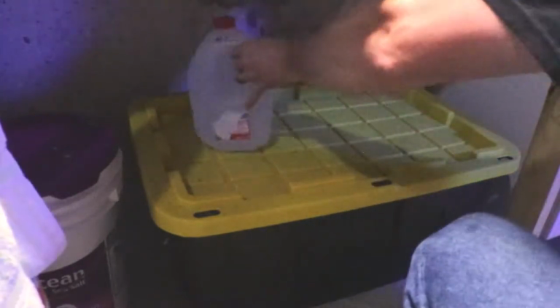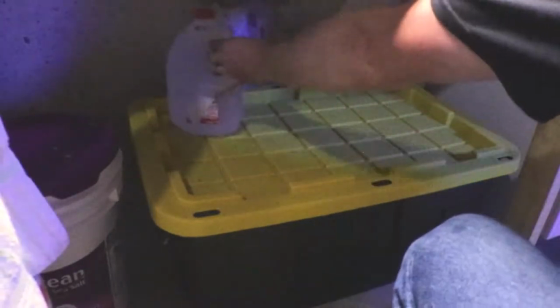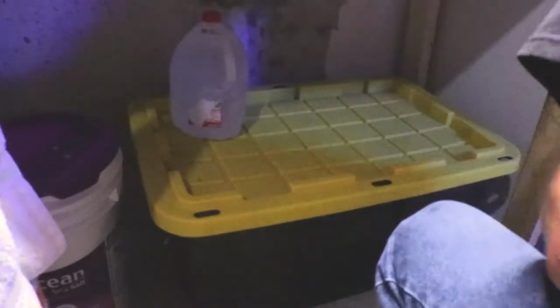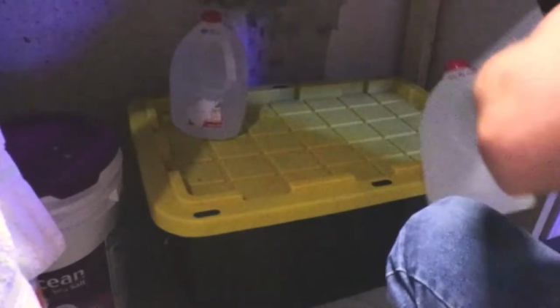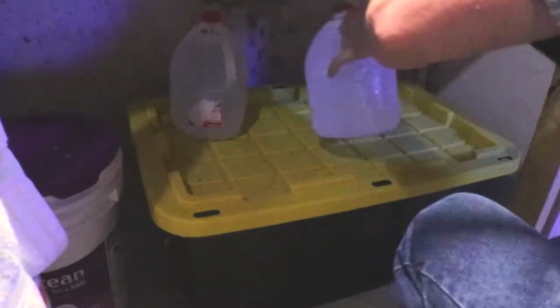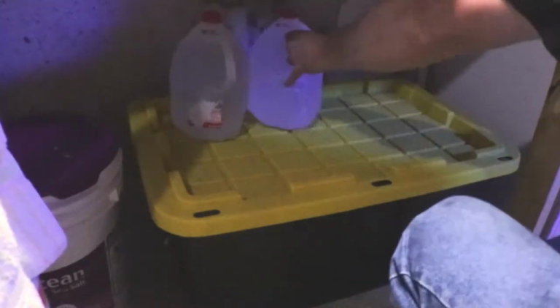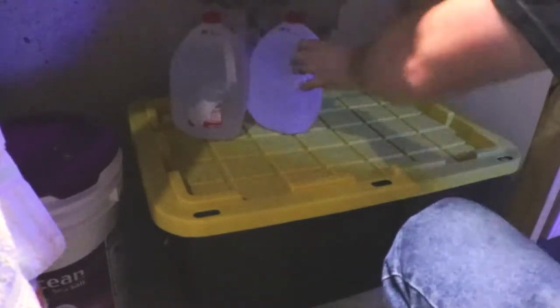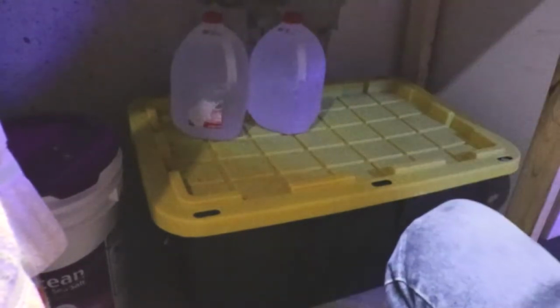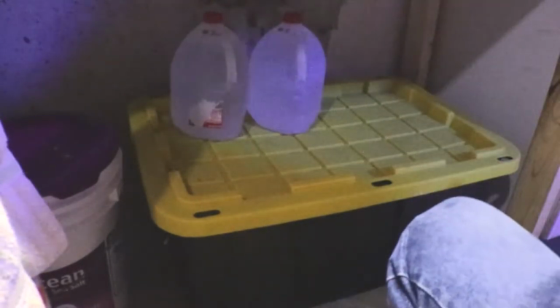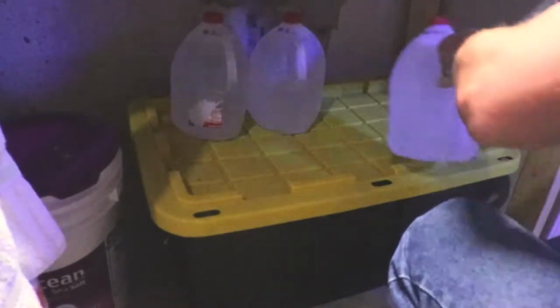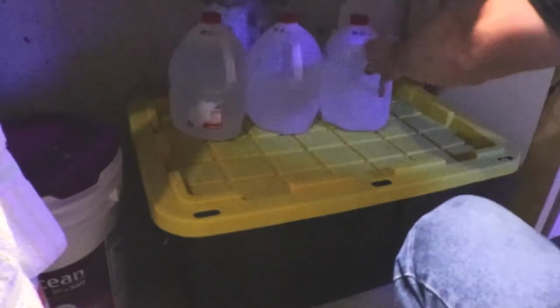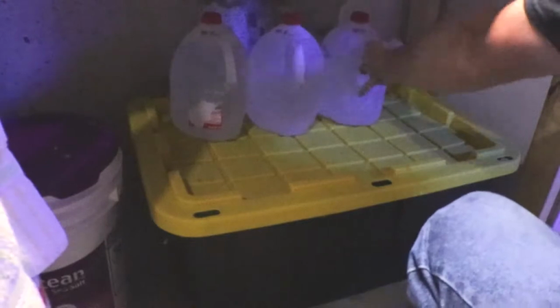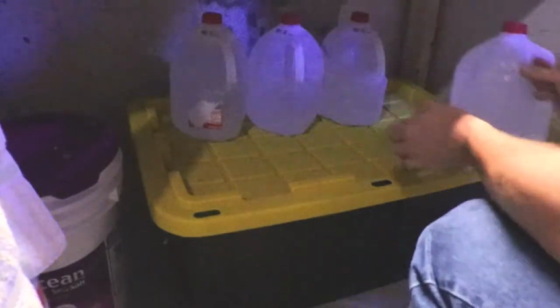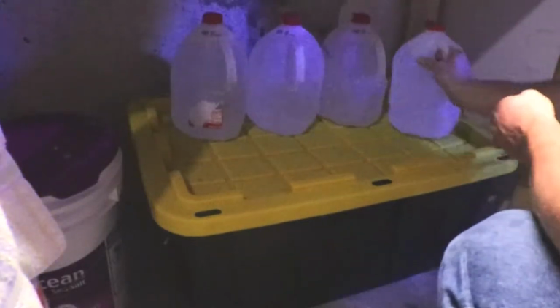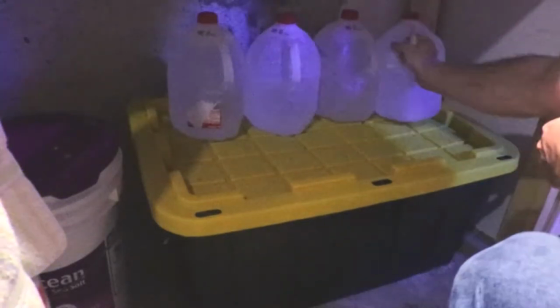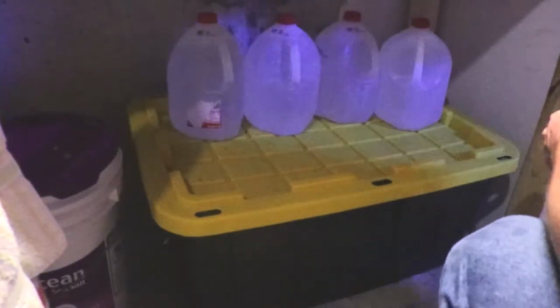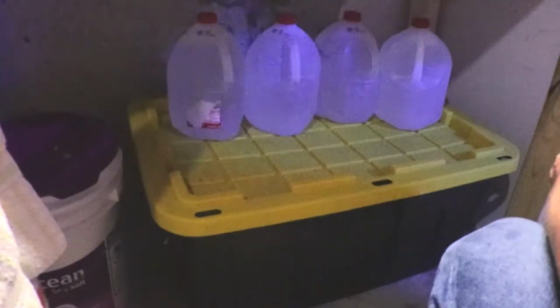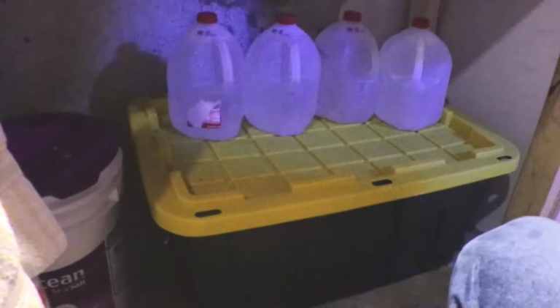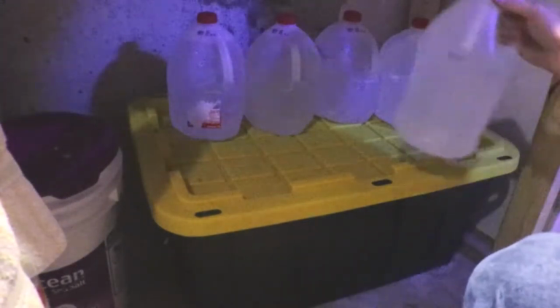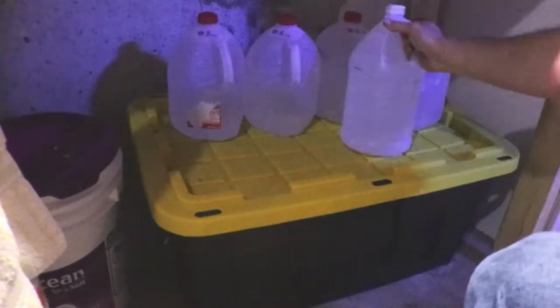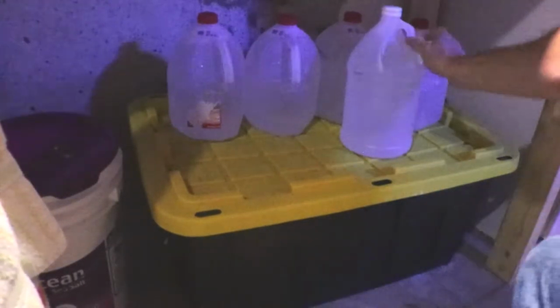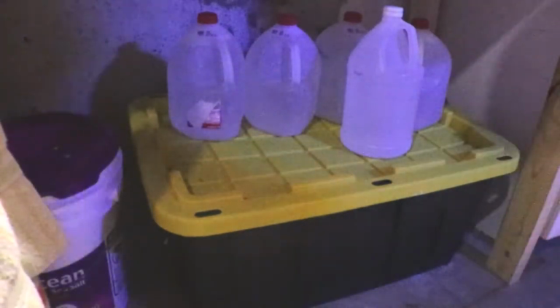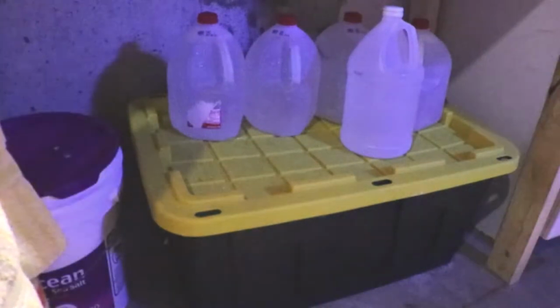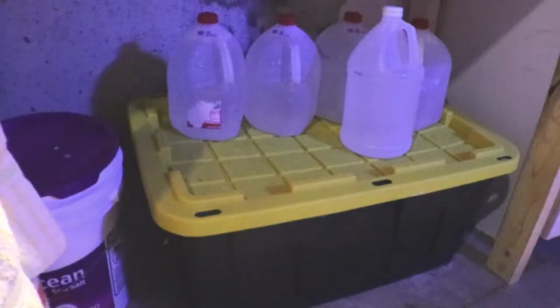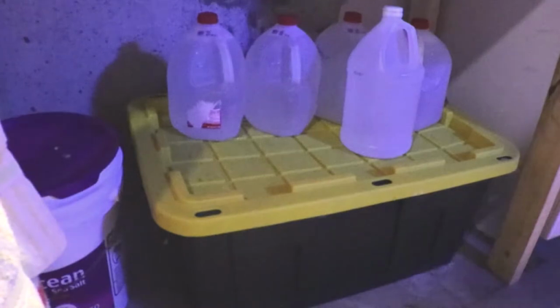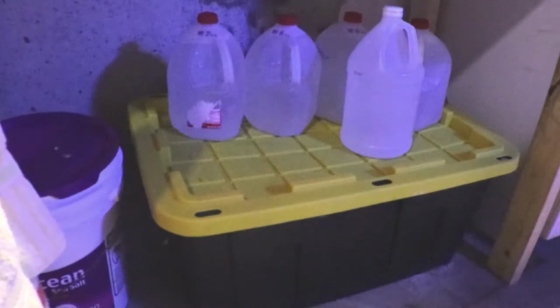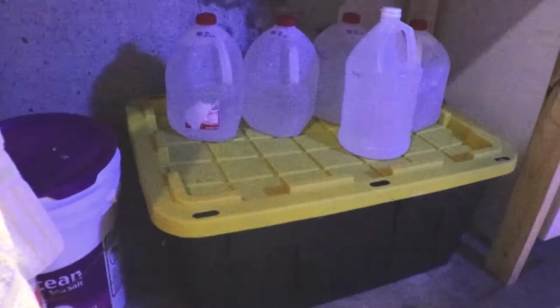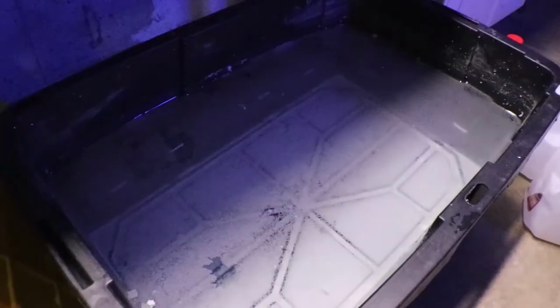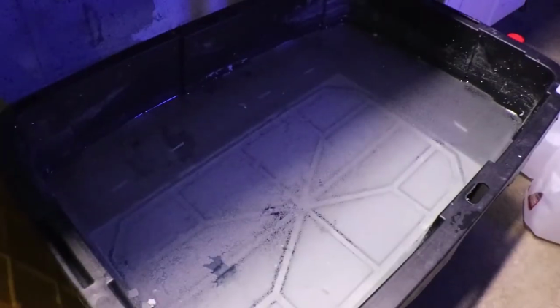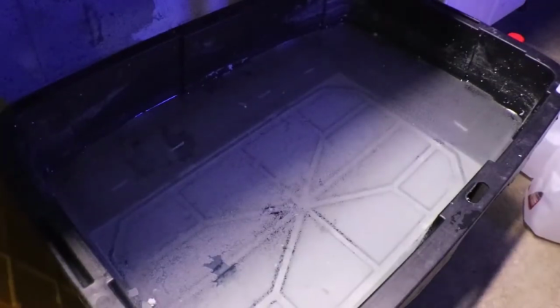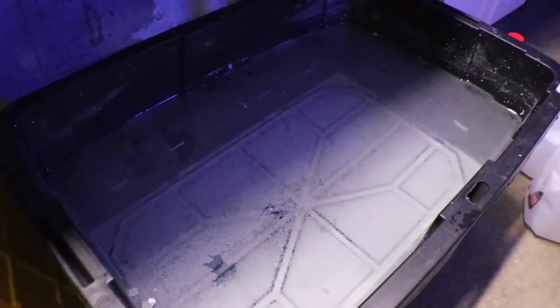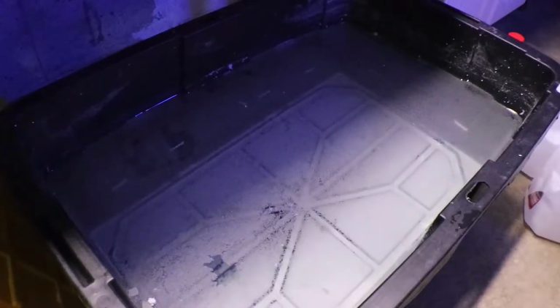I mix large batches at a time and this will last me for about a month. I've tested the water at the end of the month and it's still good — it hasn't gone bad.